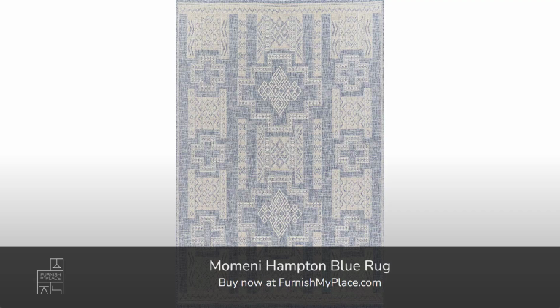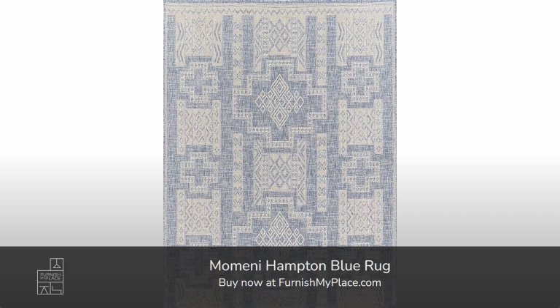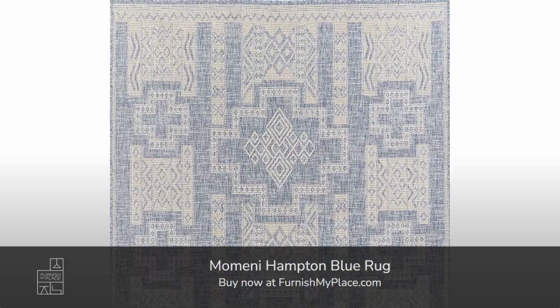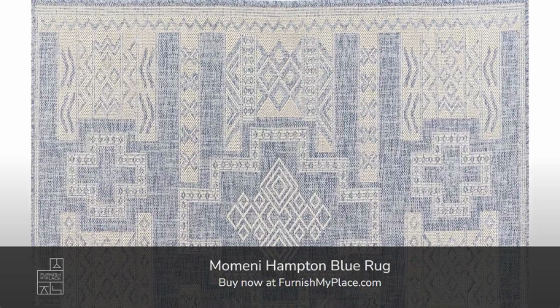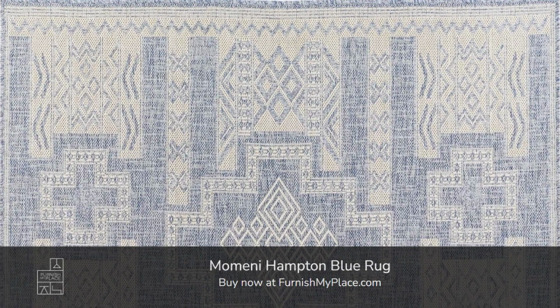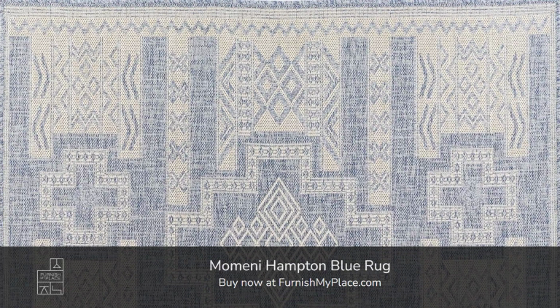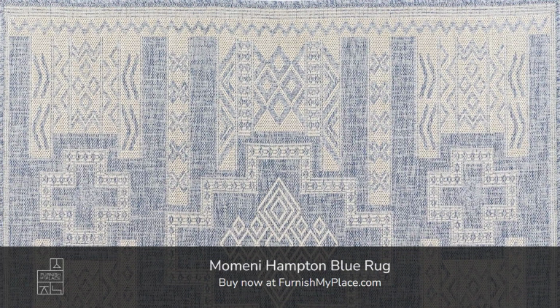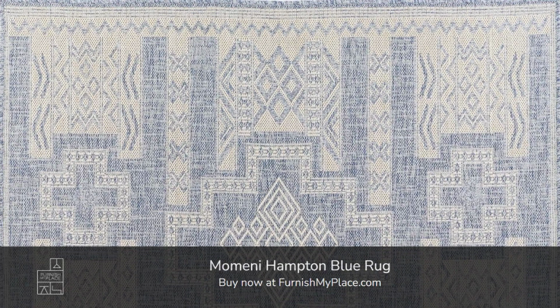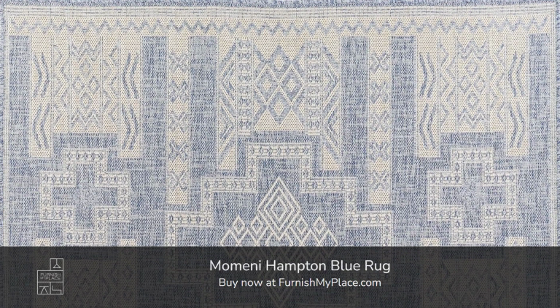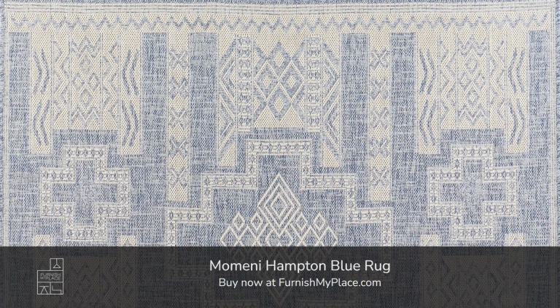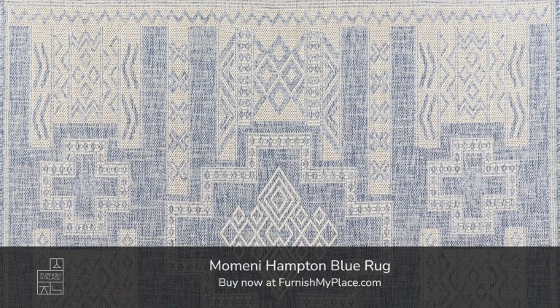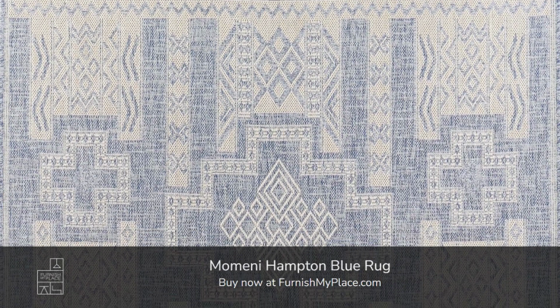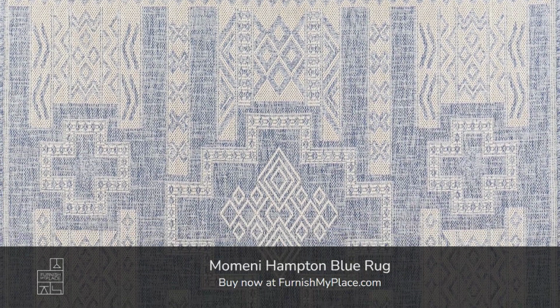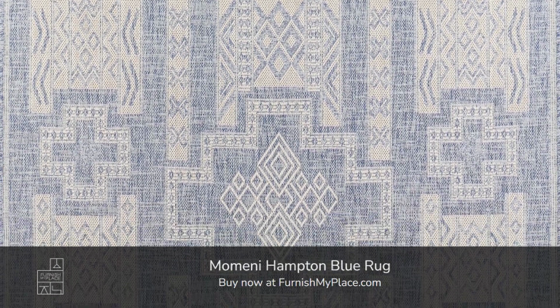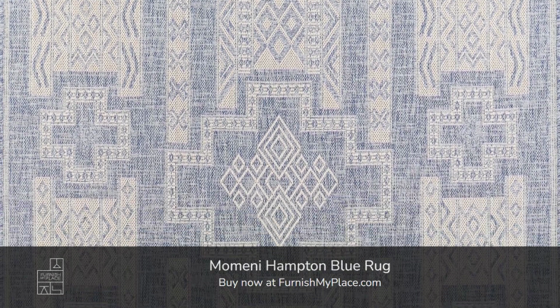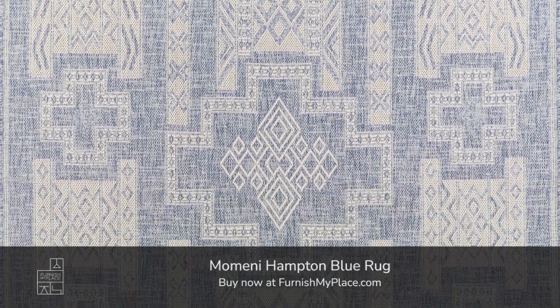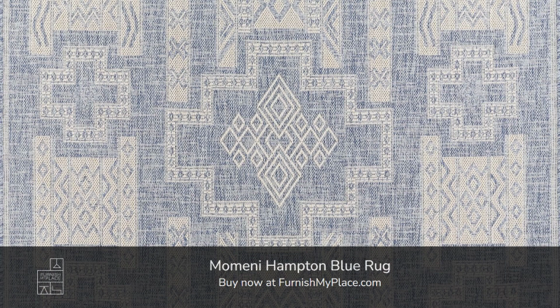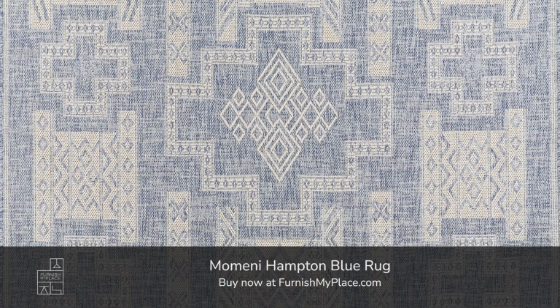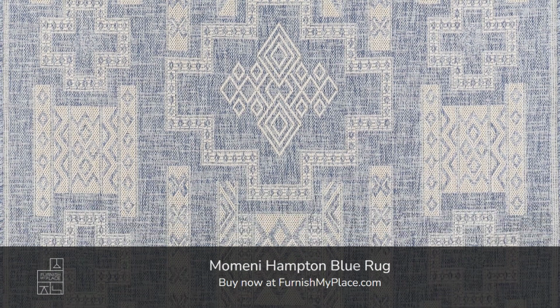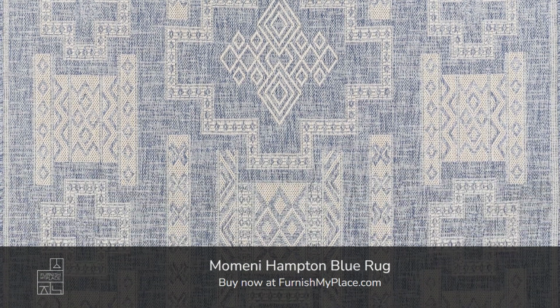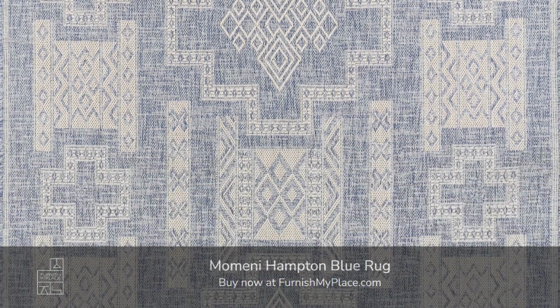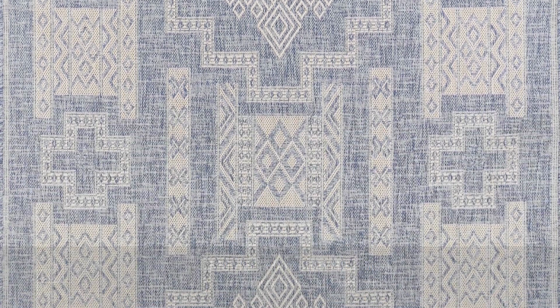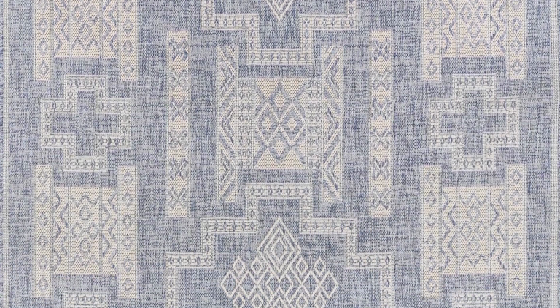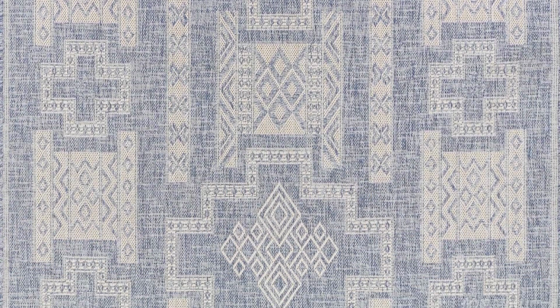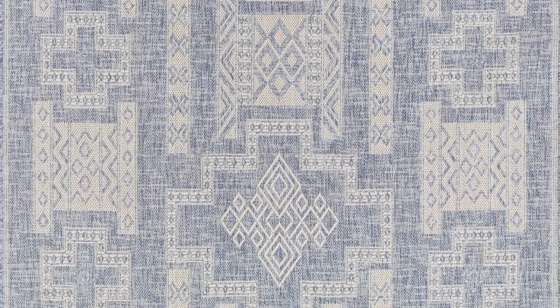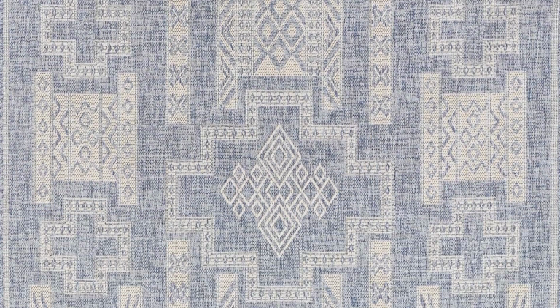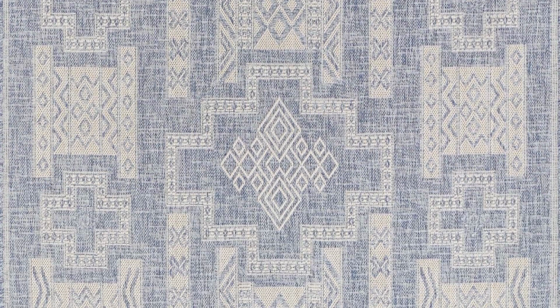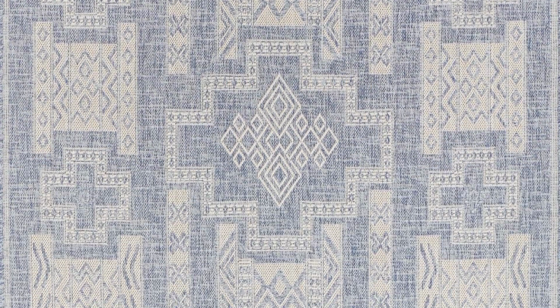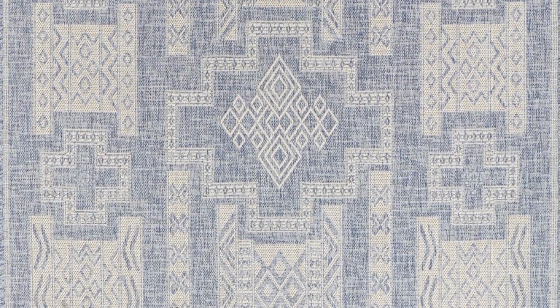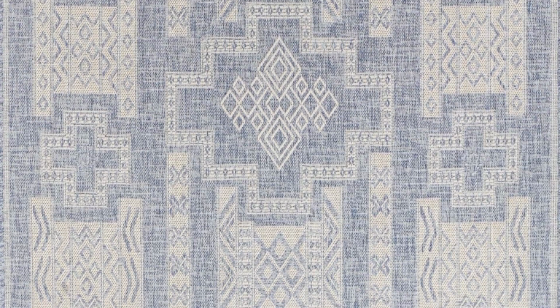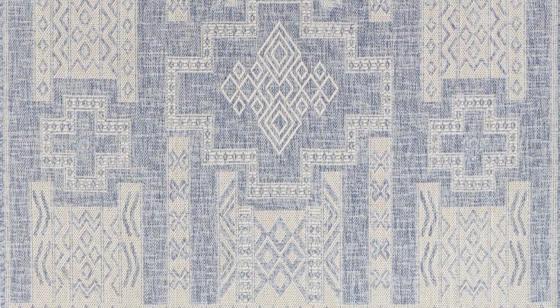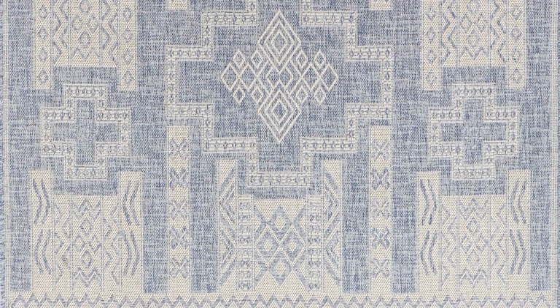Momini Hampton Blue Rug. Buy now at furnishmyplace.com. Link is given in the description. It is available in 8 sizes.